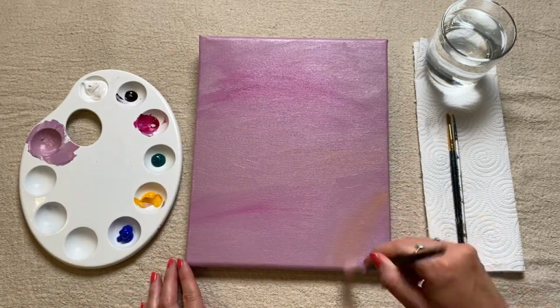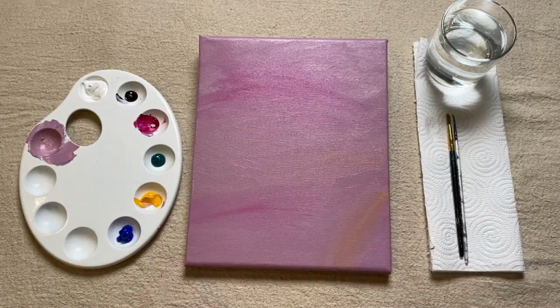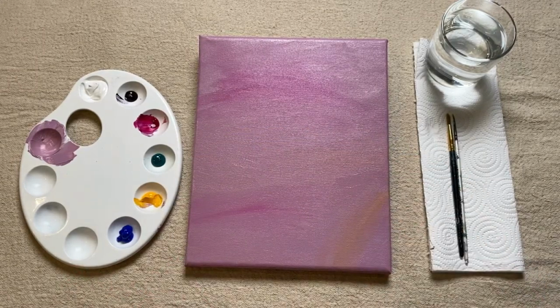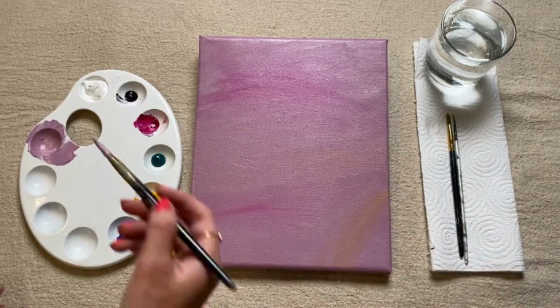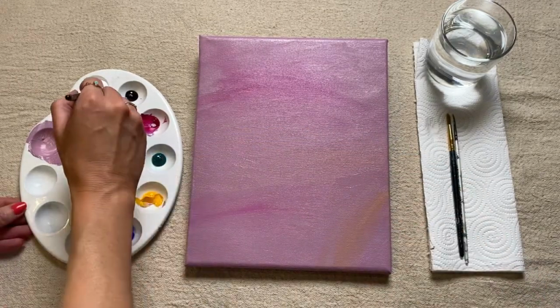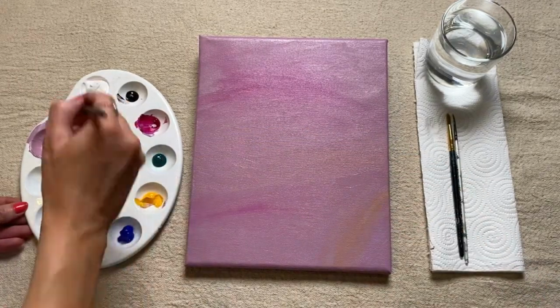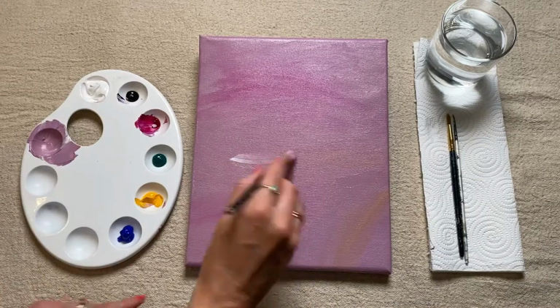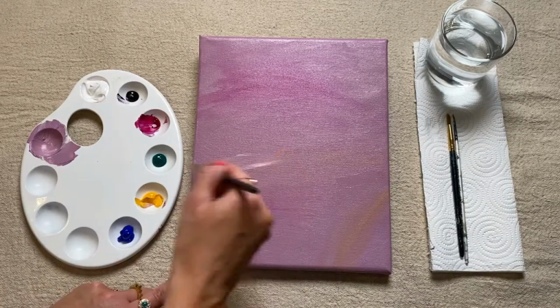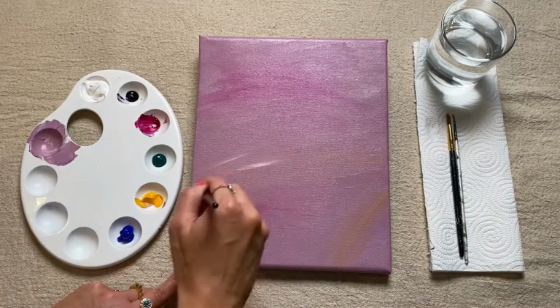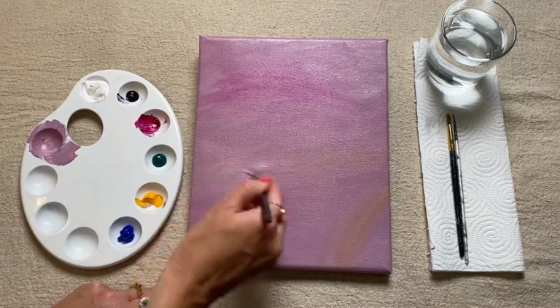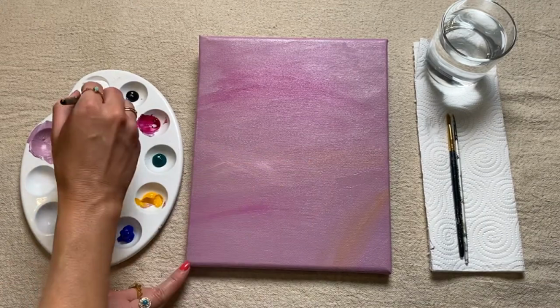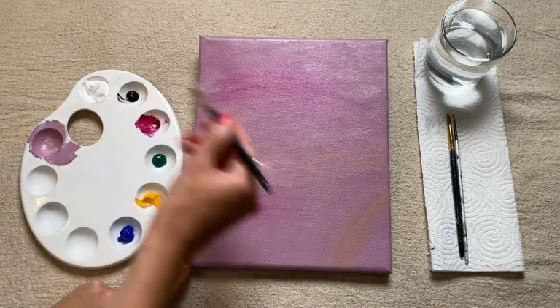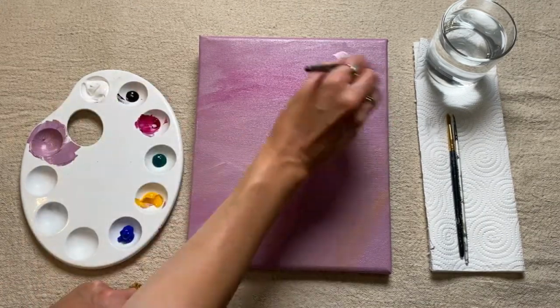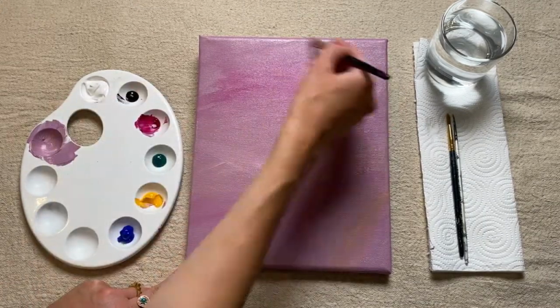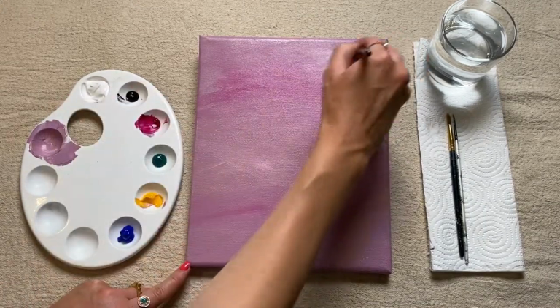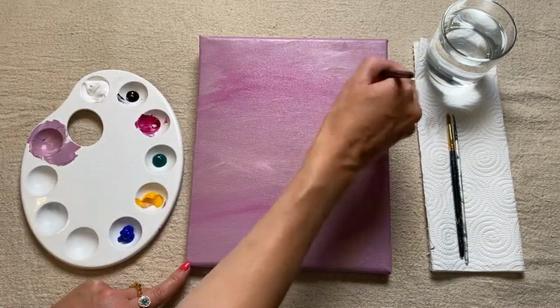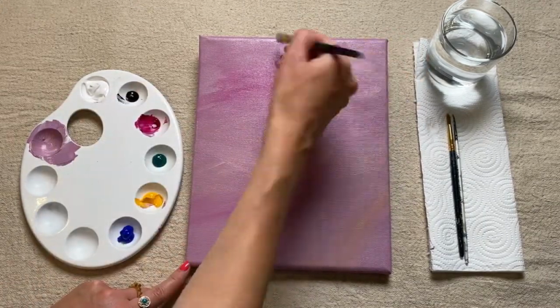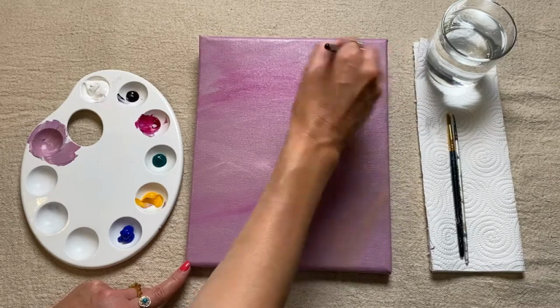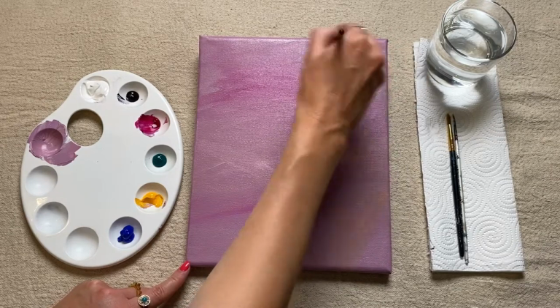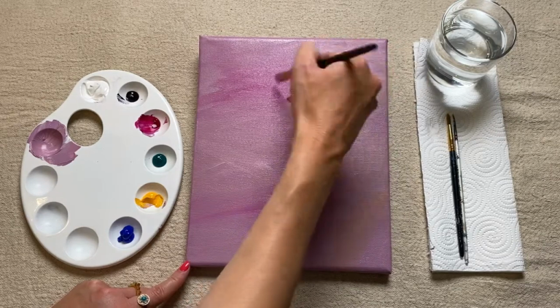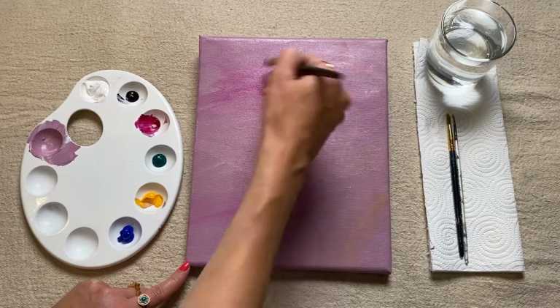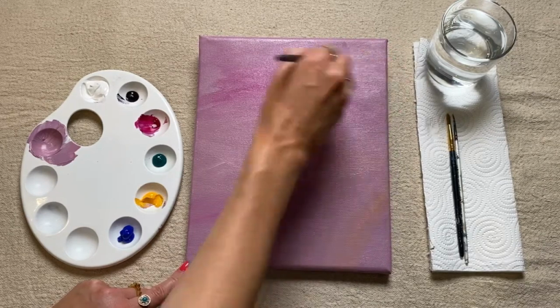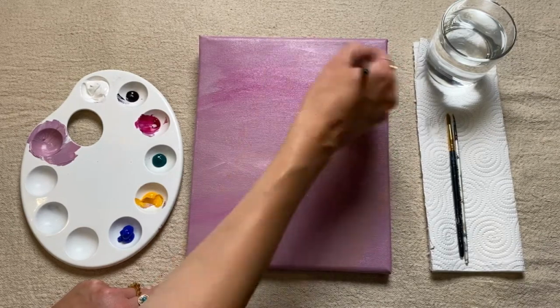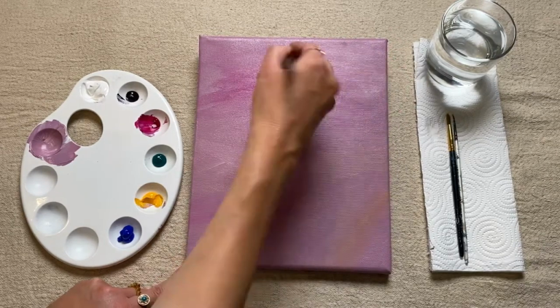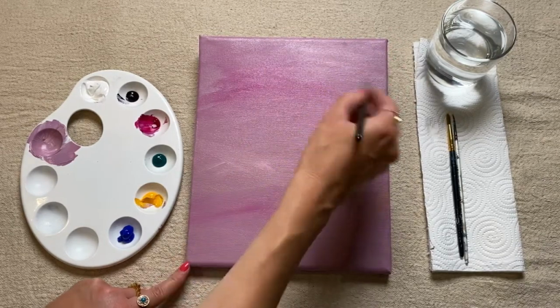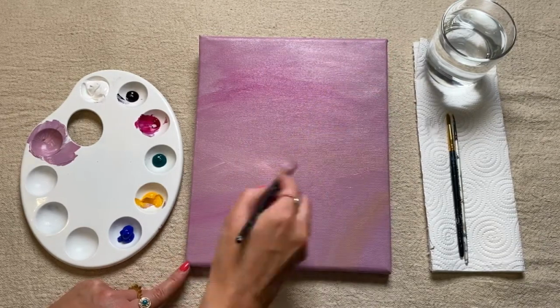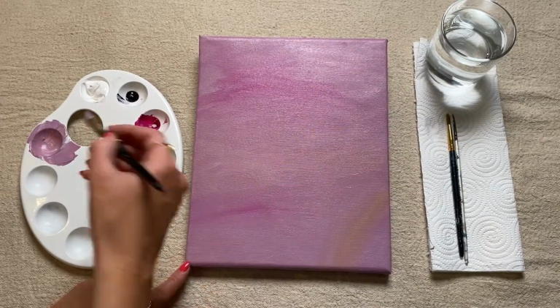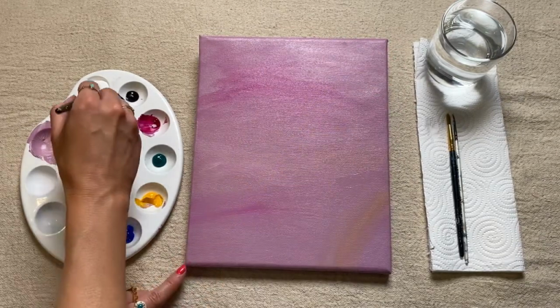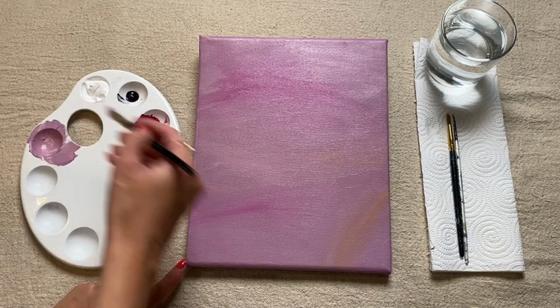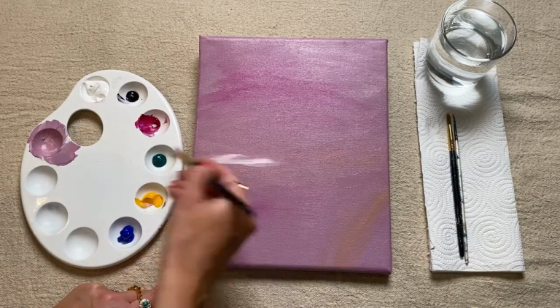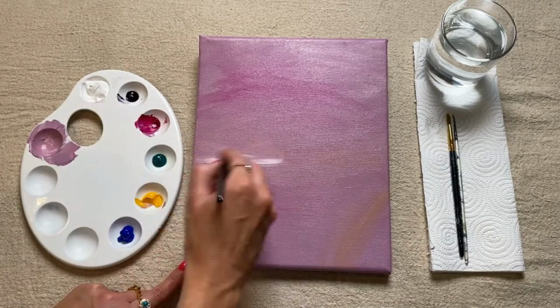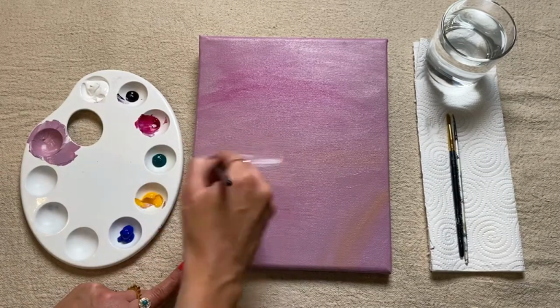If you want to, you could always reintroduce a little bit of white paint. I'm just using quite crisscross motions with my brush, working quite quickly just to allow the paint to sort of blend in with the paint underneath before it dries.